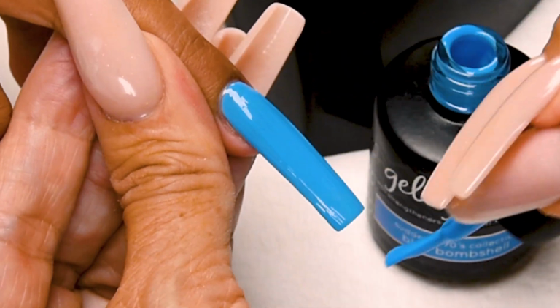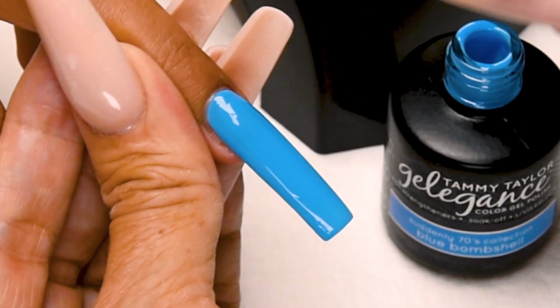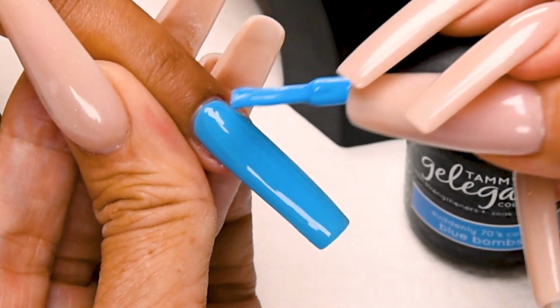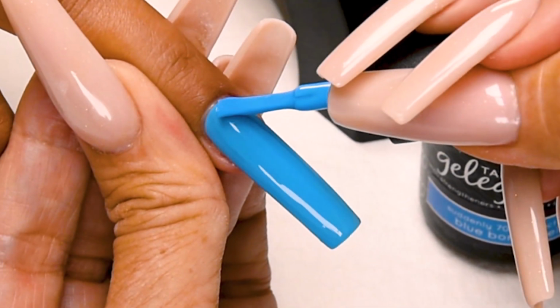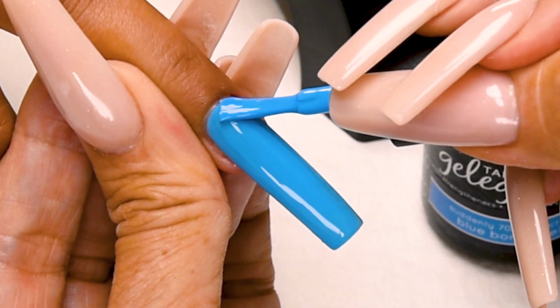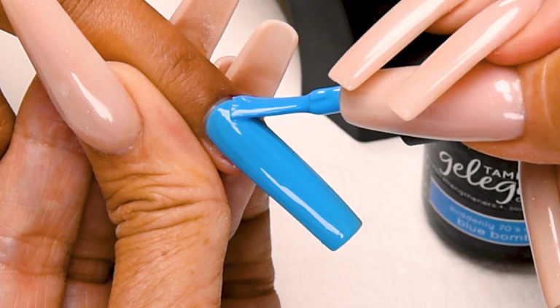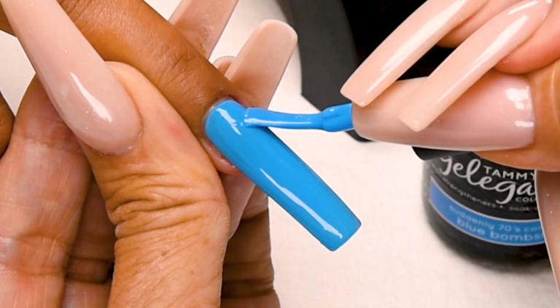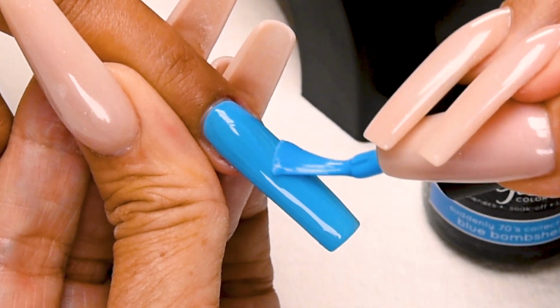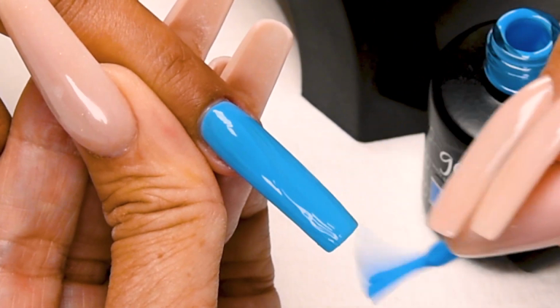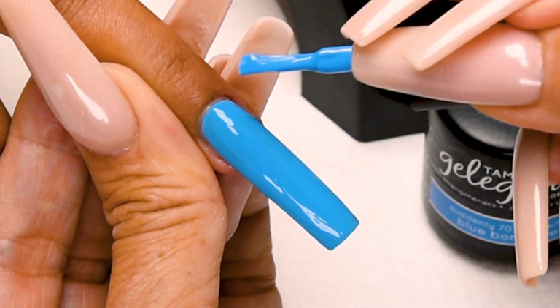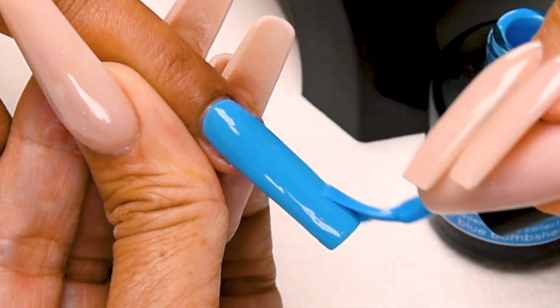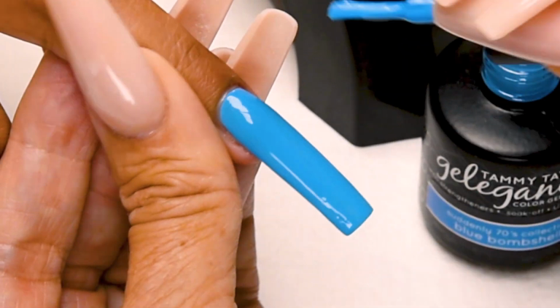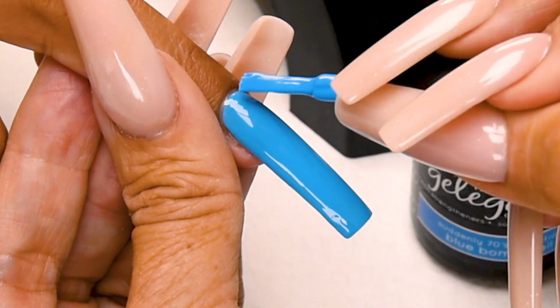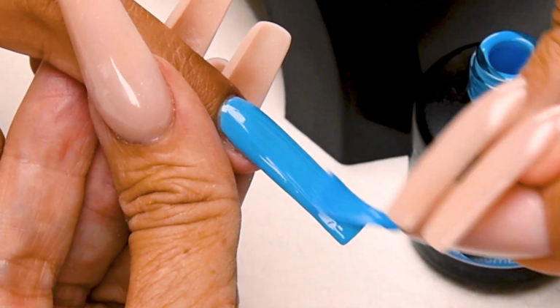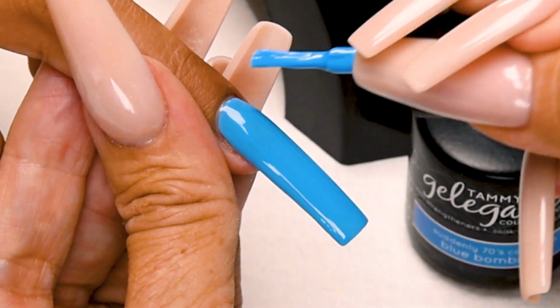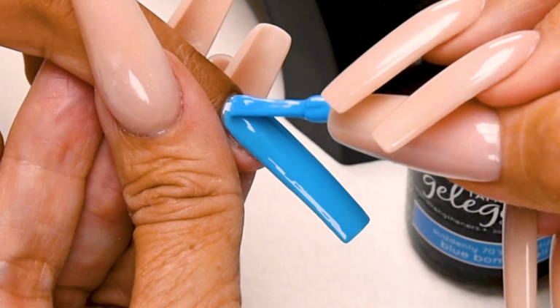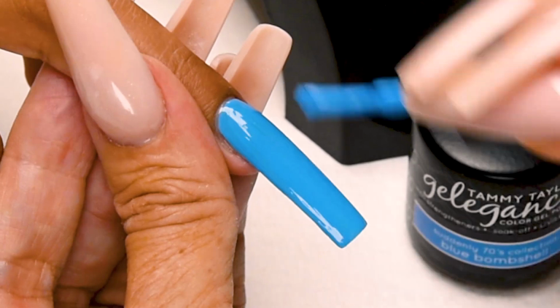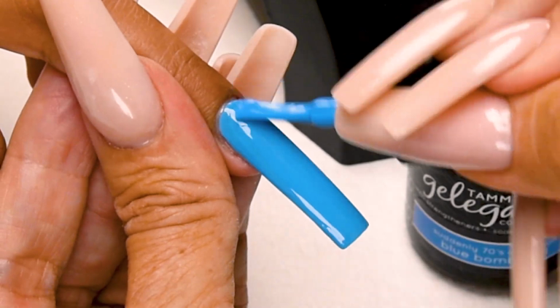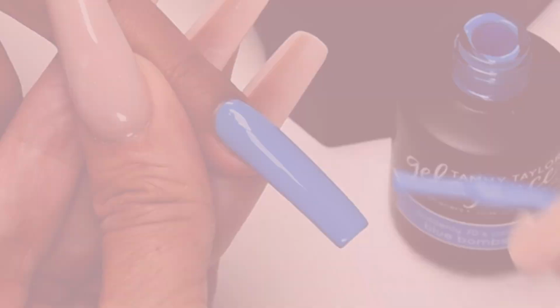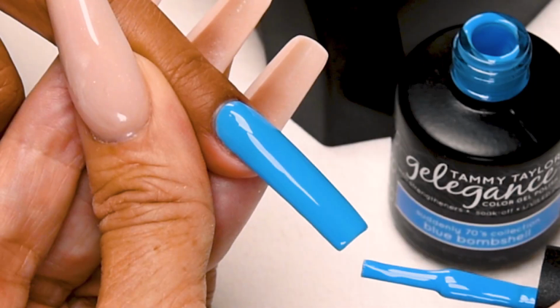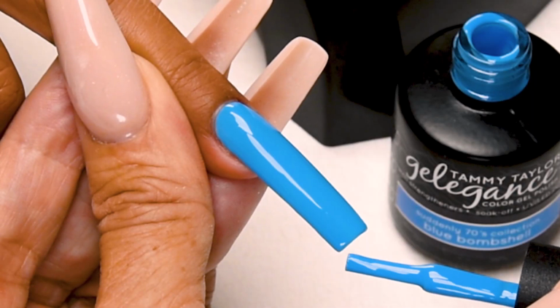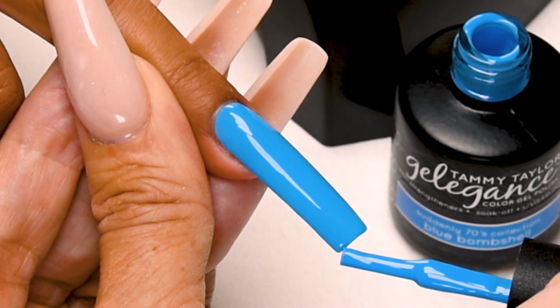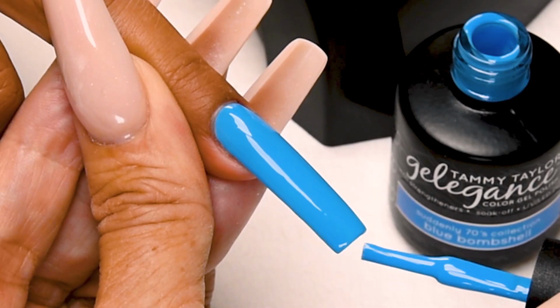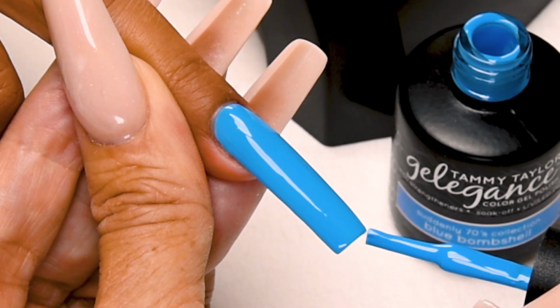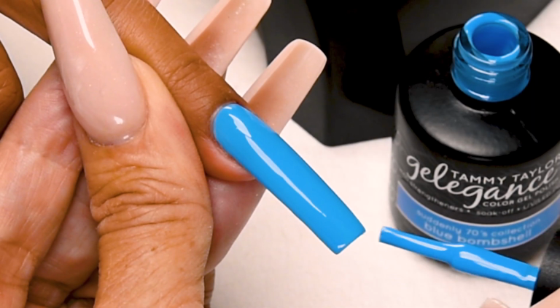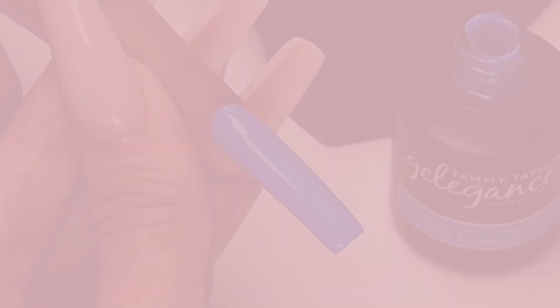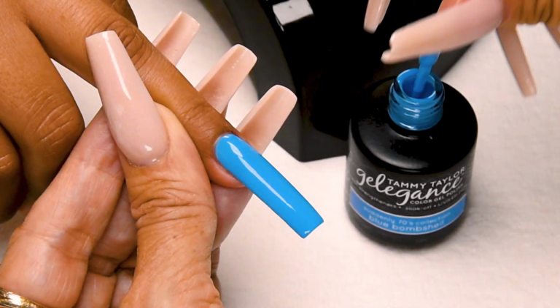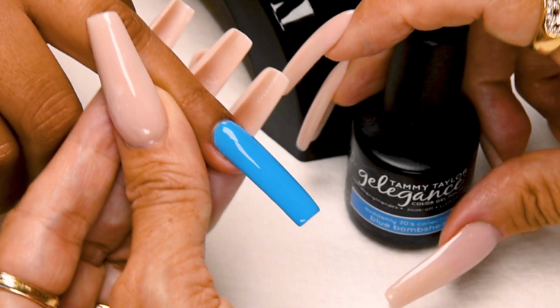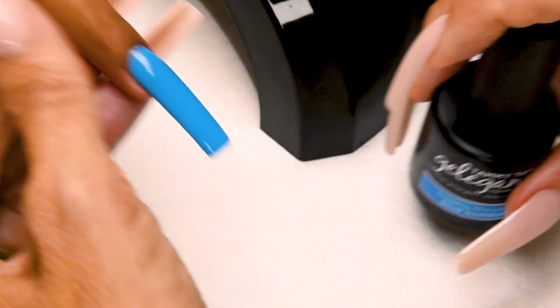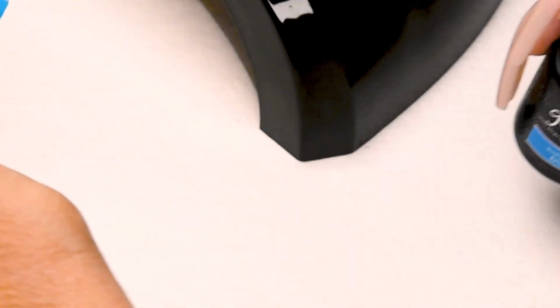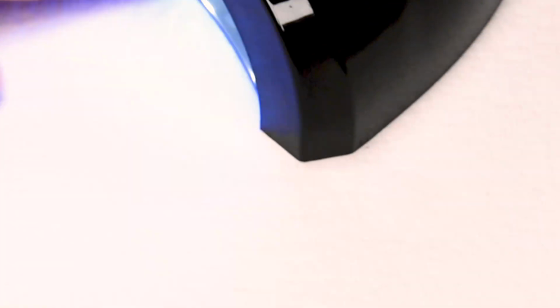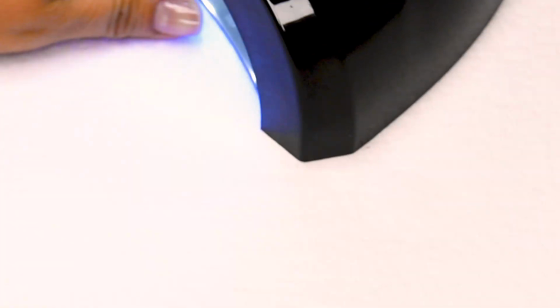Such a beautiful color, goes on so nice. Love it. And cap the tip. Cure 1 minute in an LED or 2 minutes in a UV.